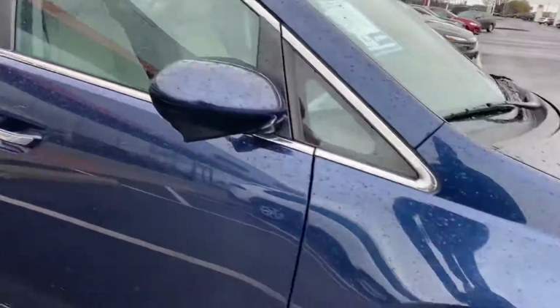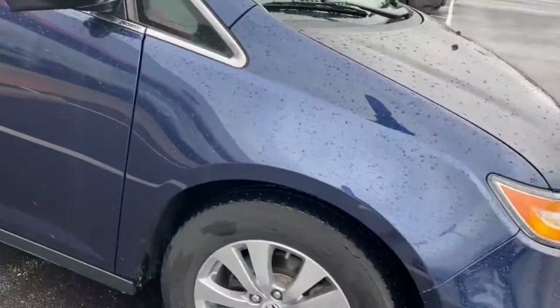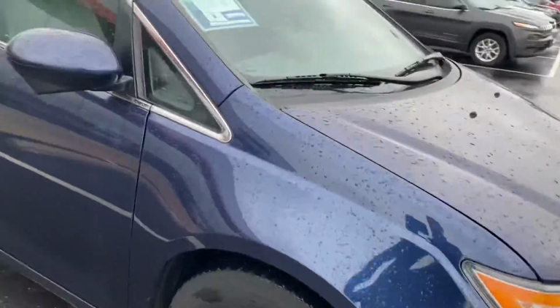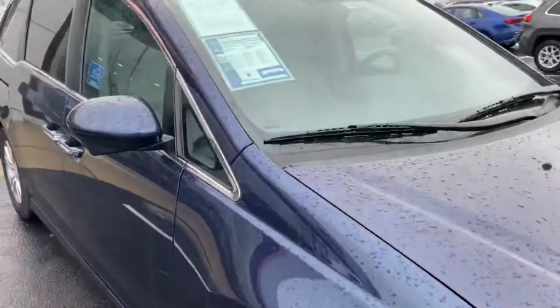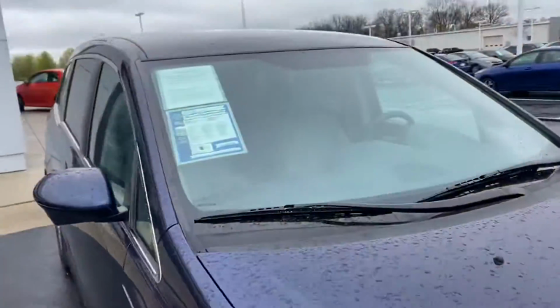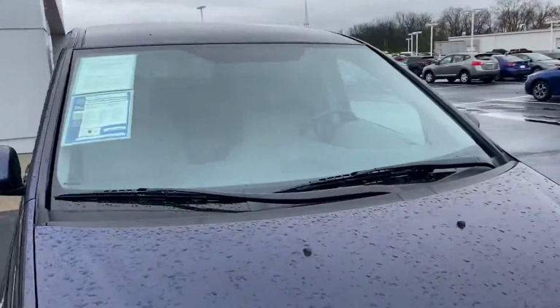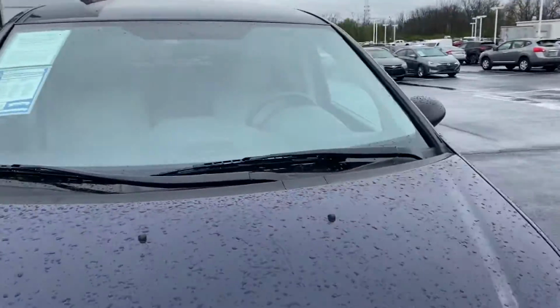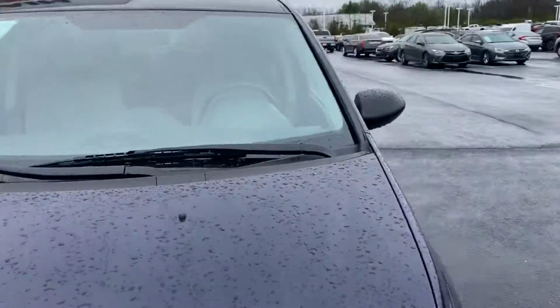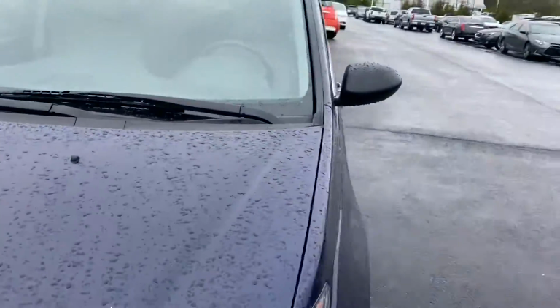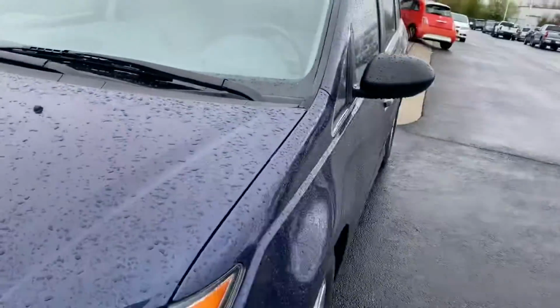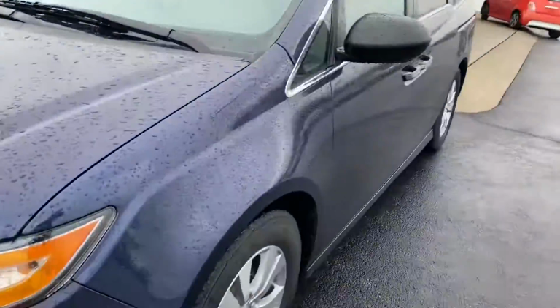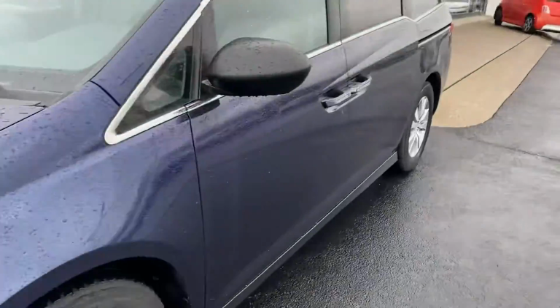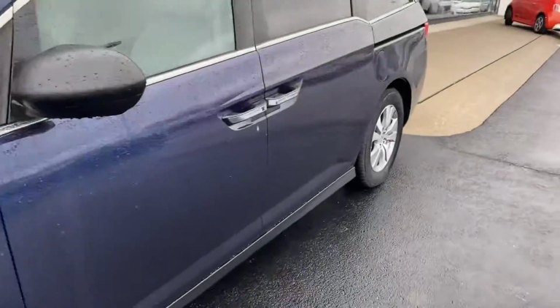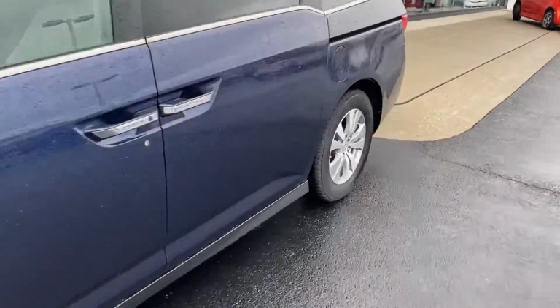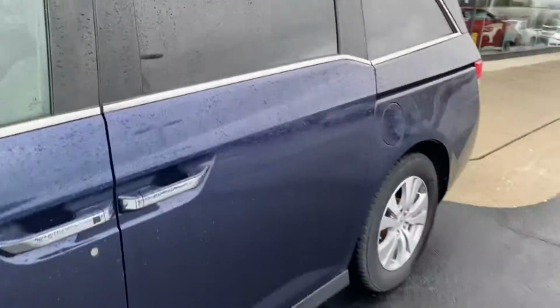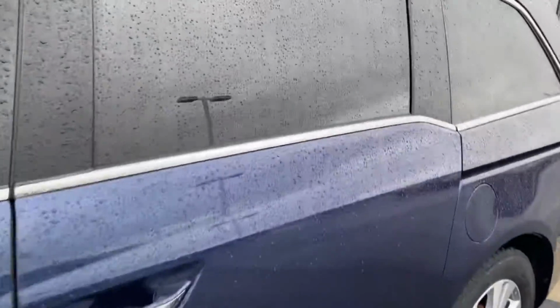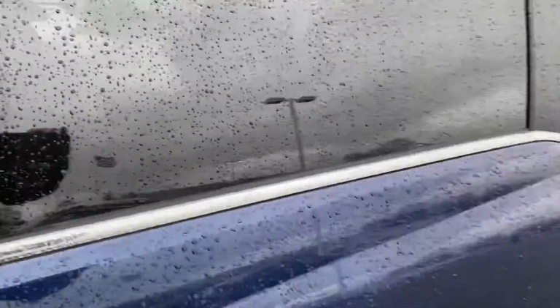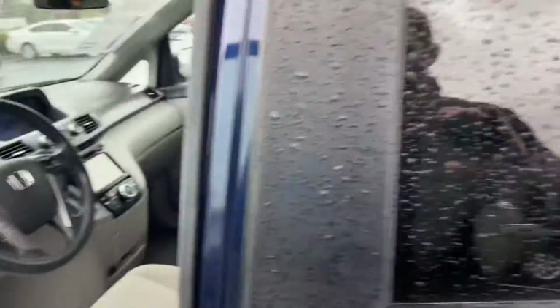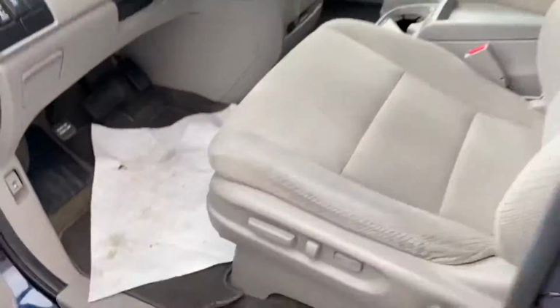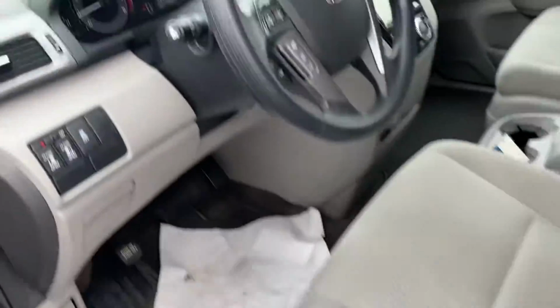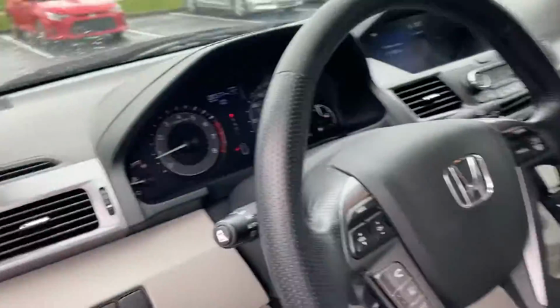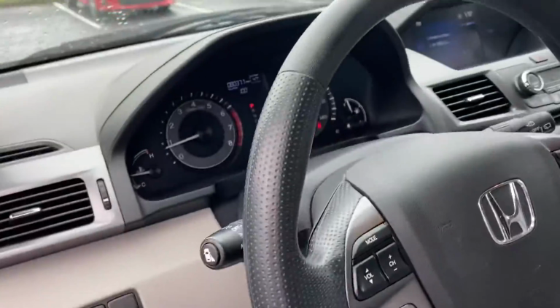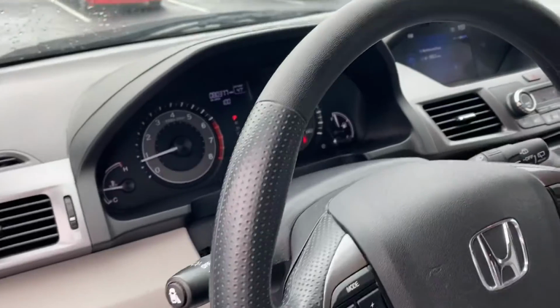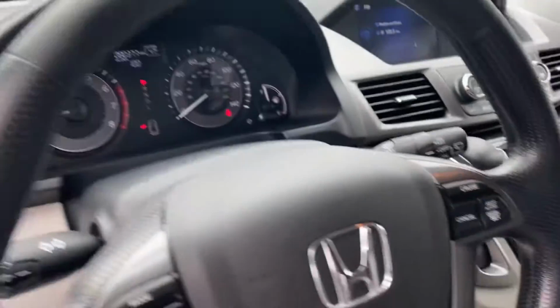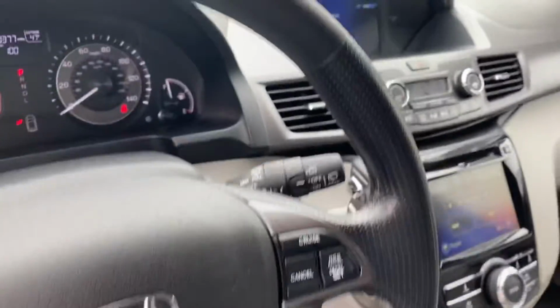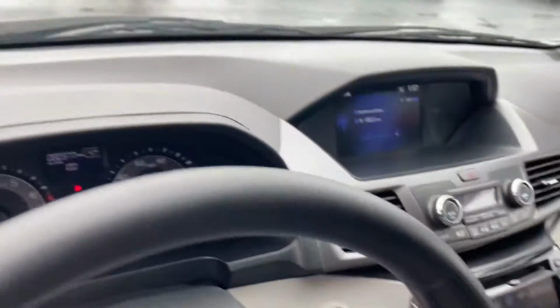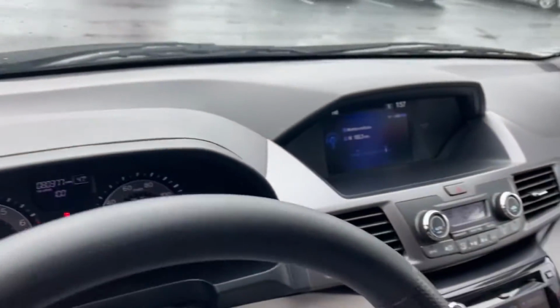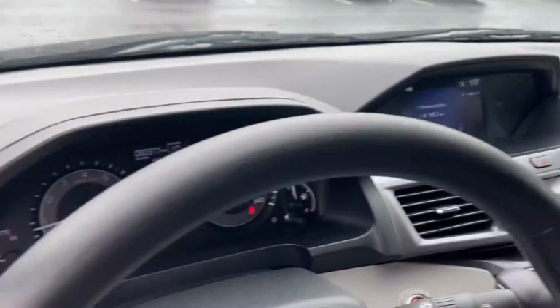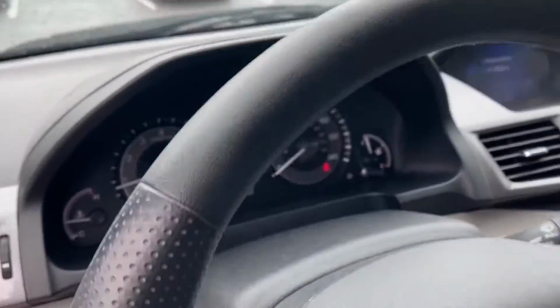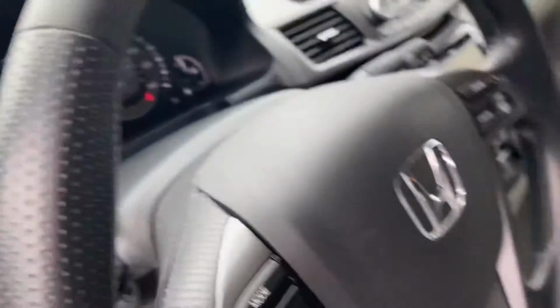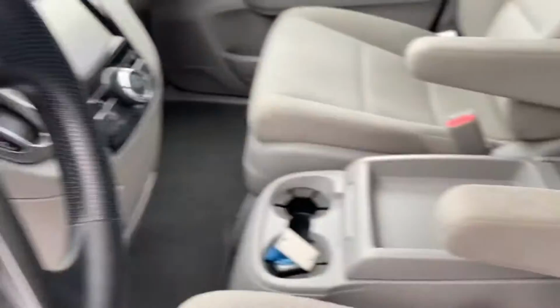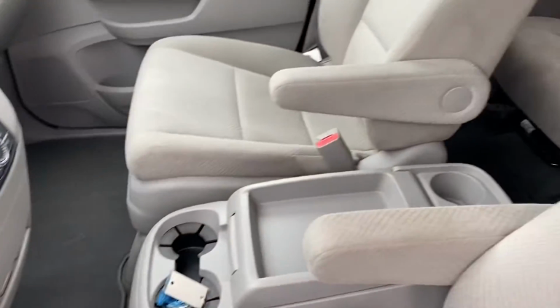Alloy wheels. Very clean vehicle. Power seat, Bluetooth, cruise control, all your power options. Keyless entry.